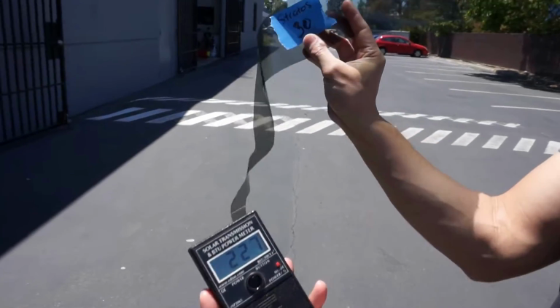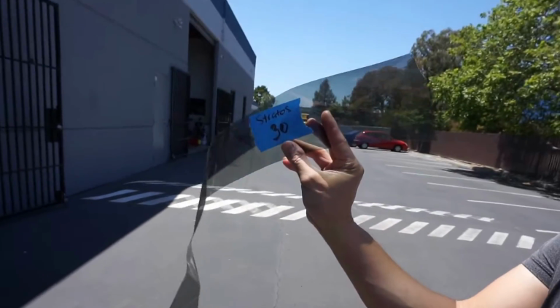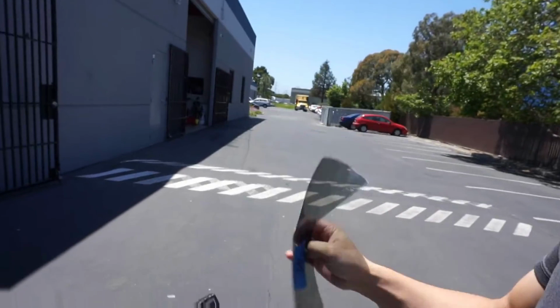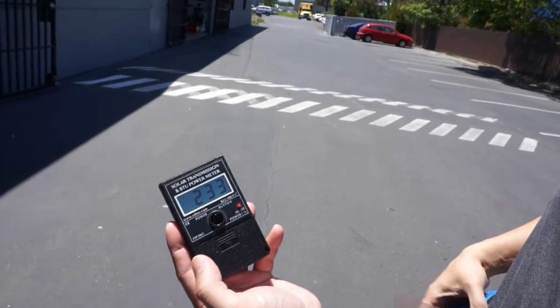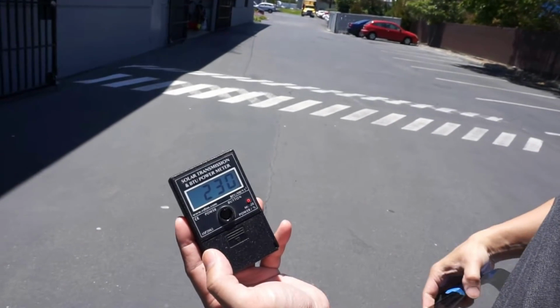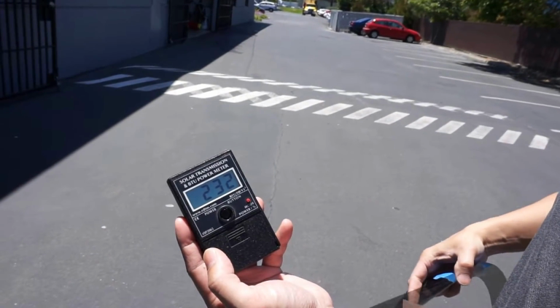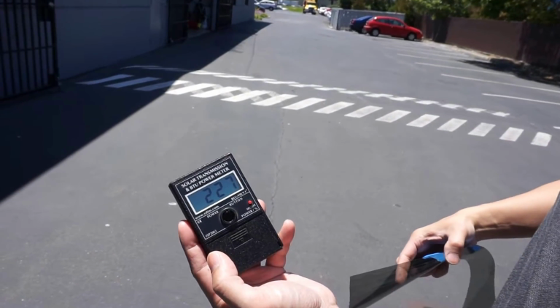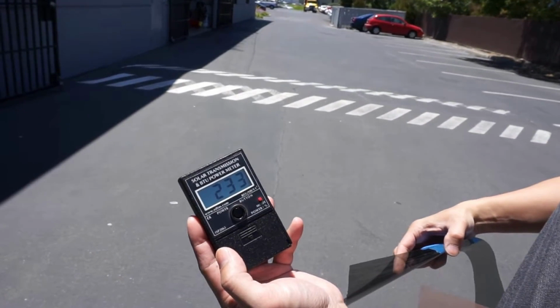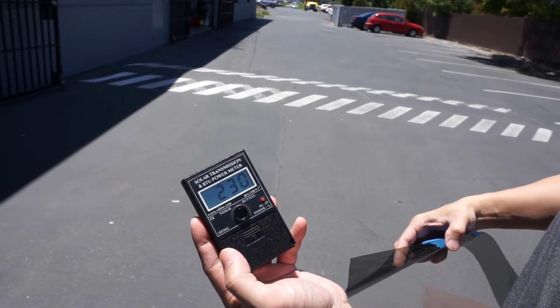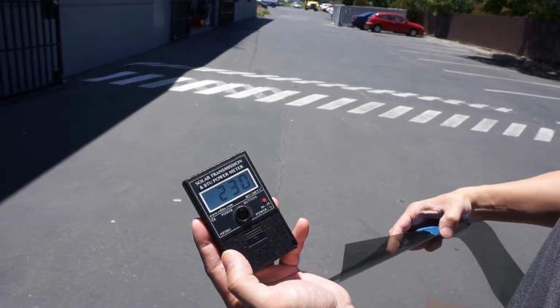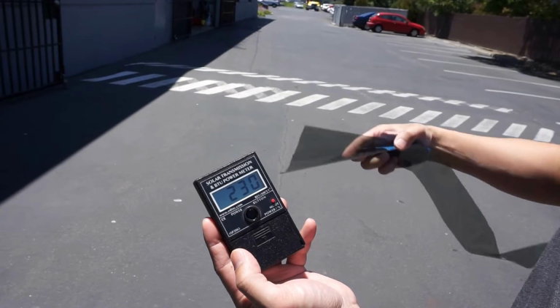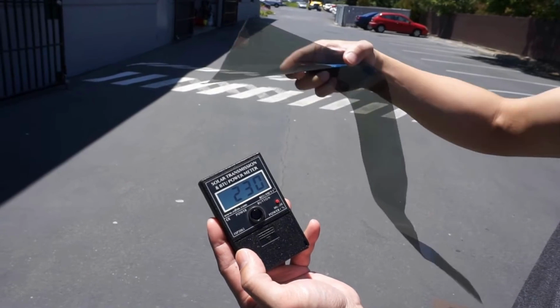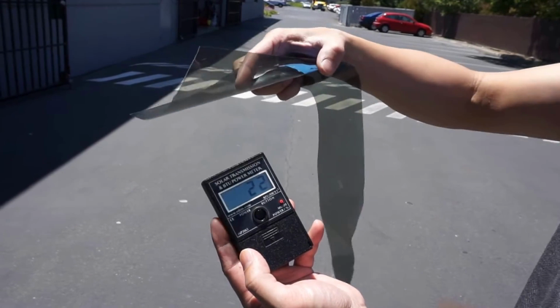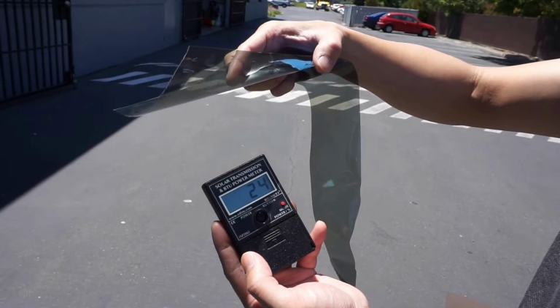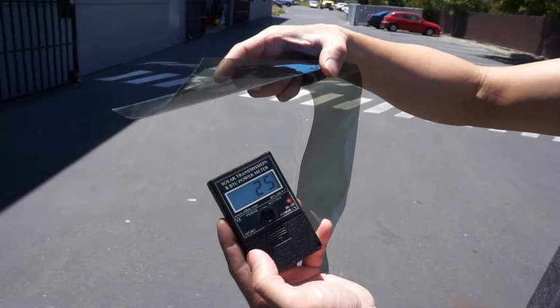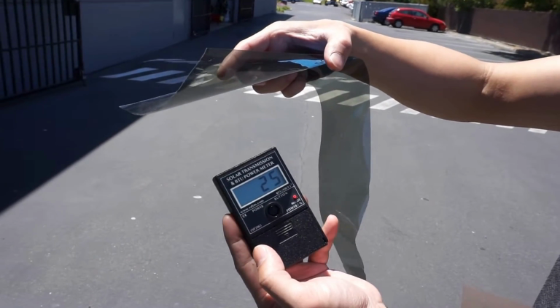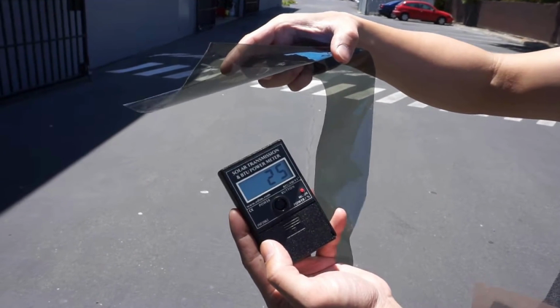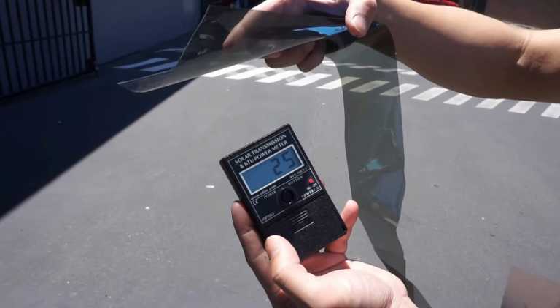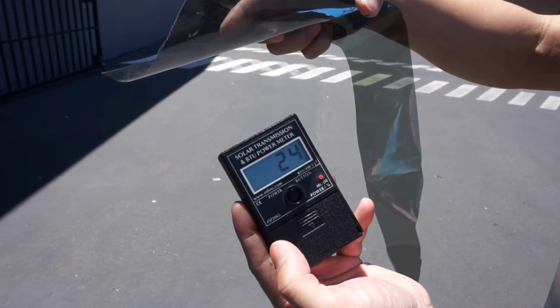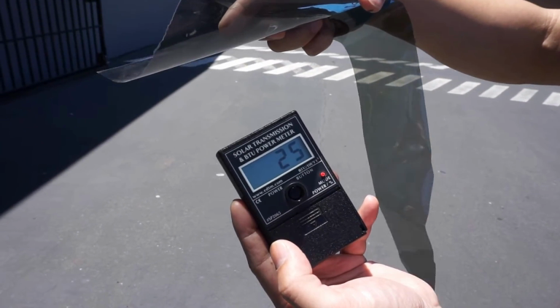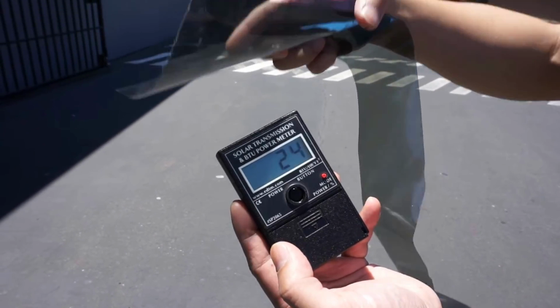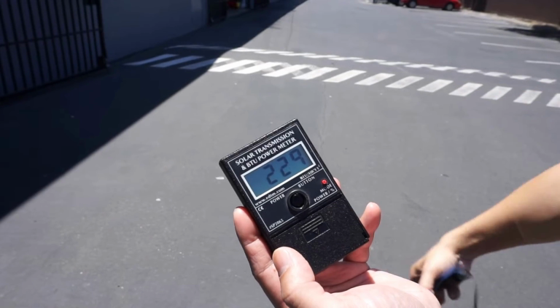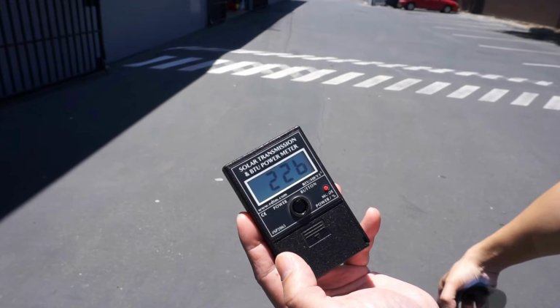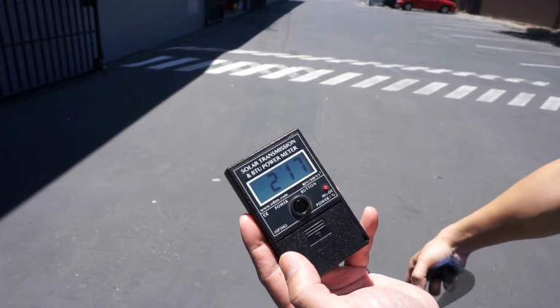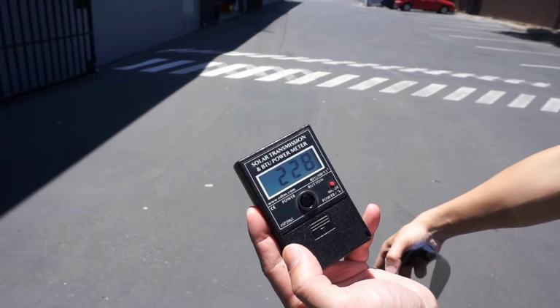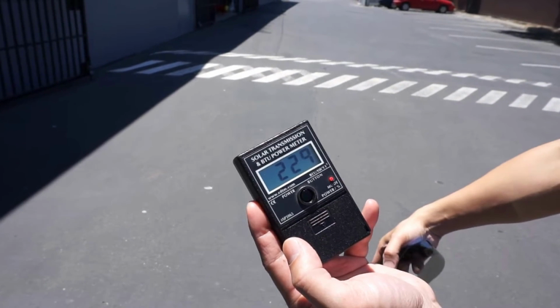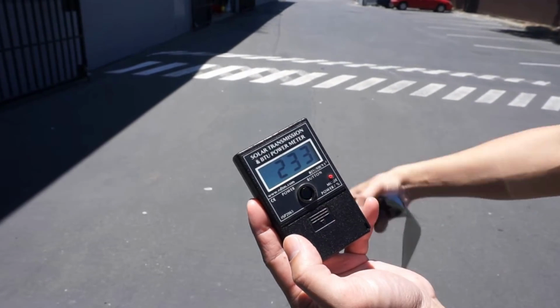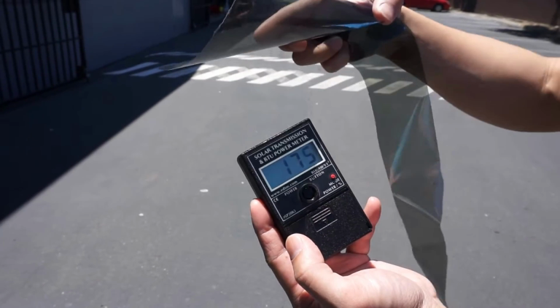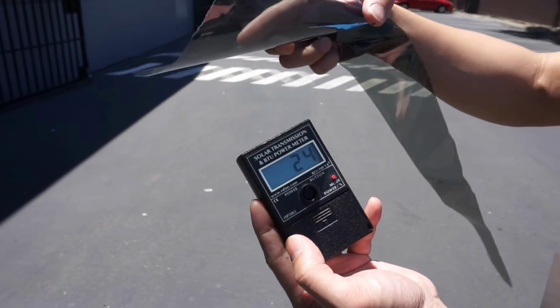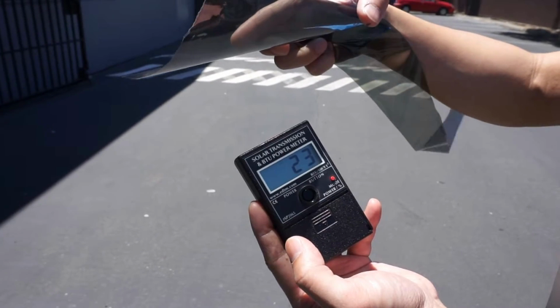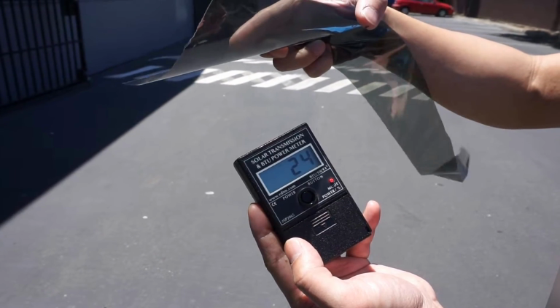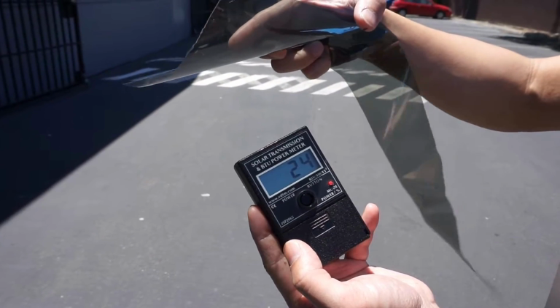There you go, Stratus 30. BTU is about — let's get it to about 2.30 right there. So about 24, 25, 24 BTUs. Drops it down quite a bit — 24, 23.